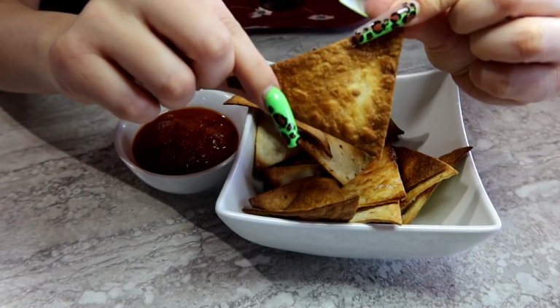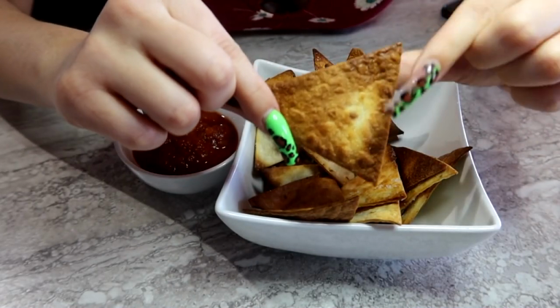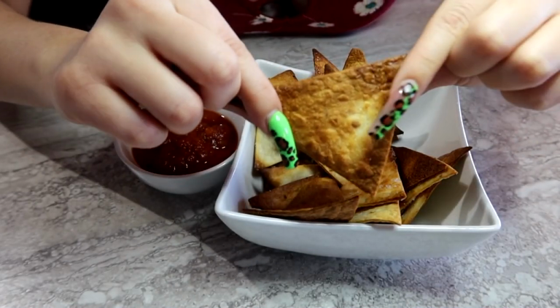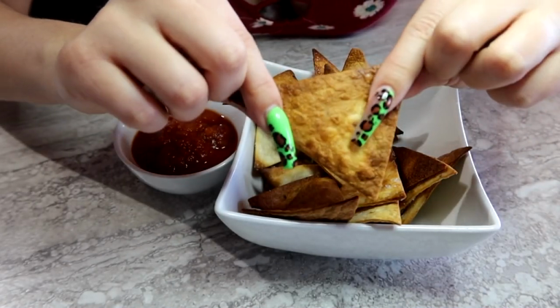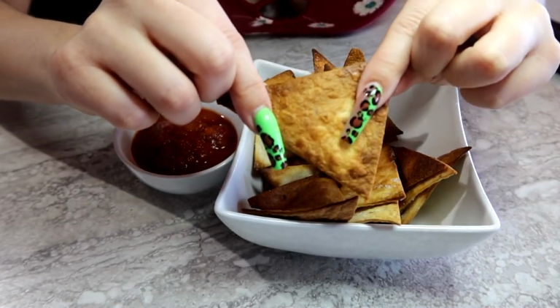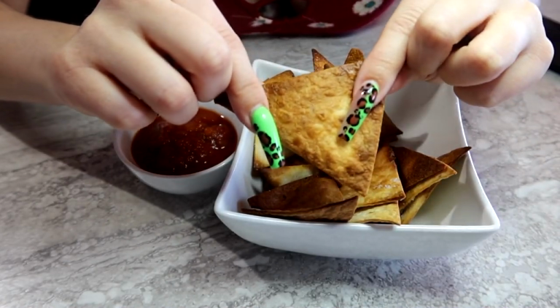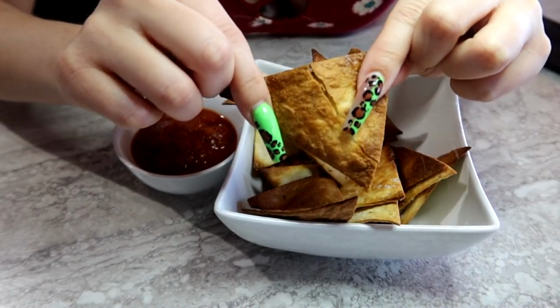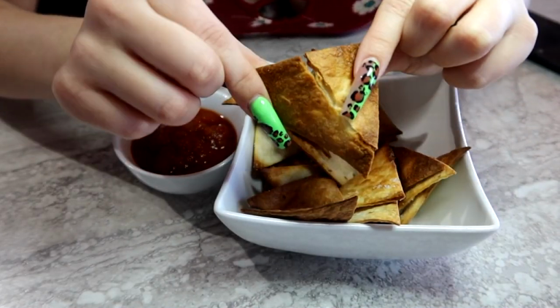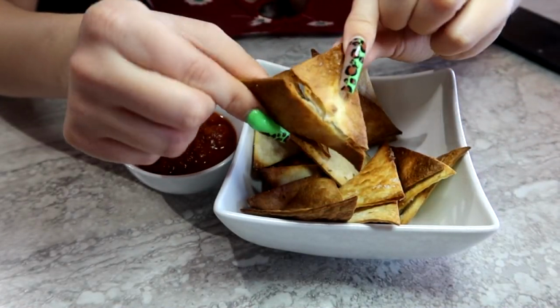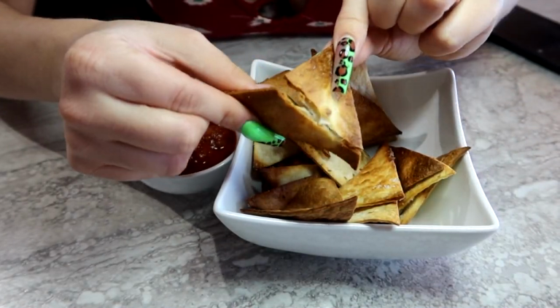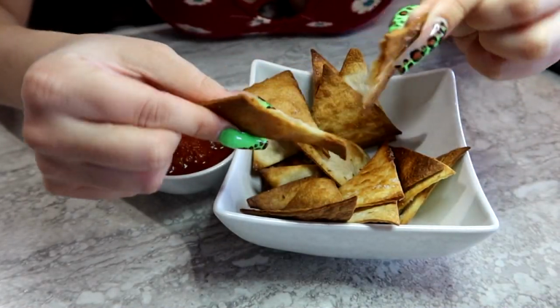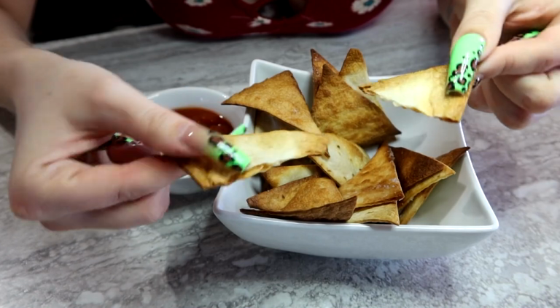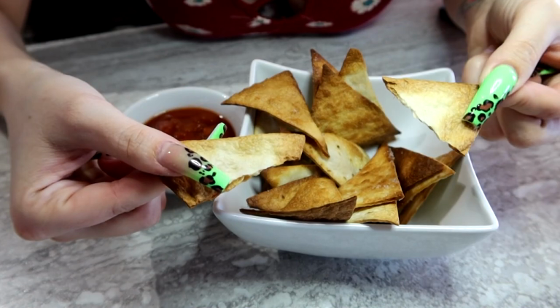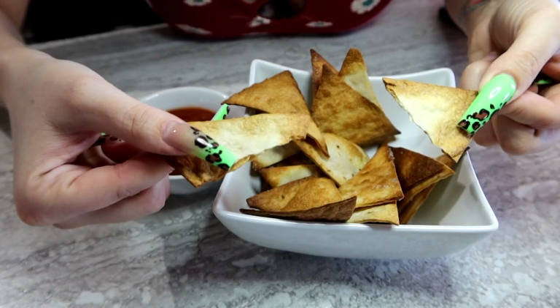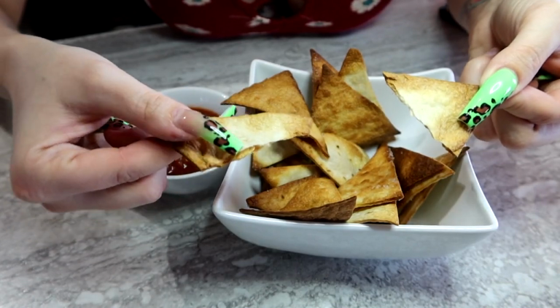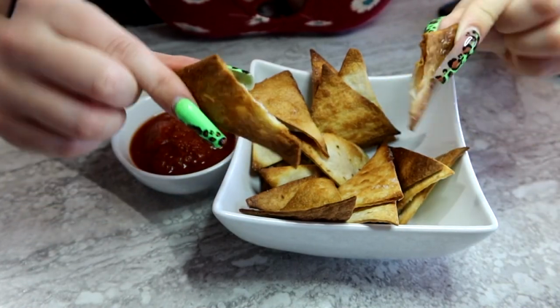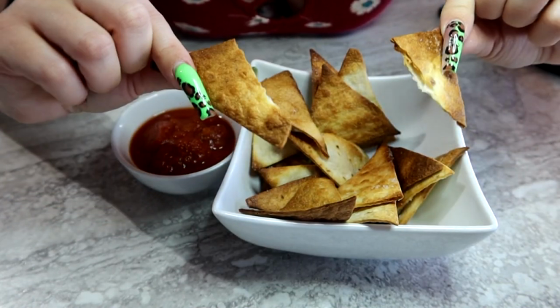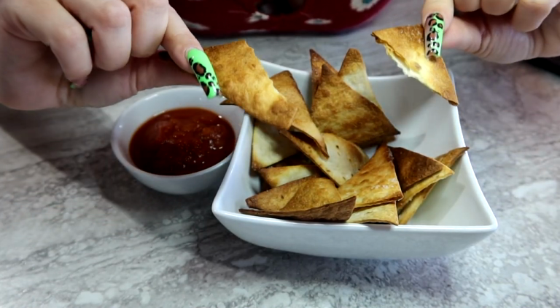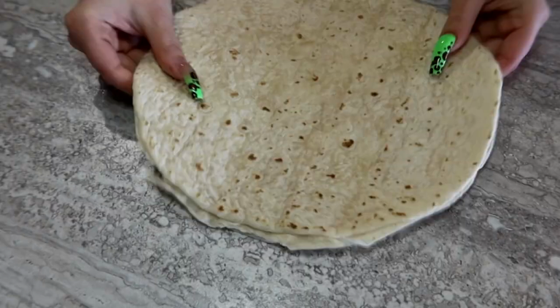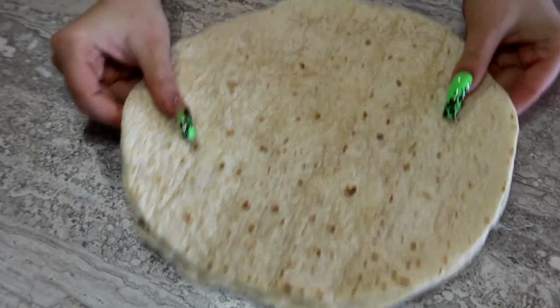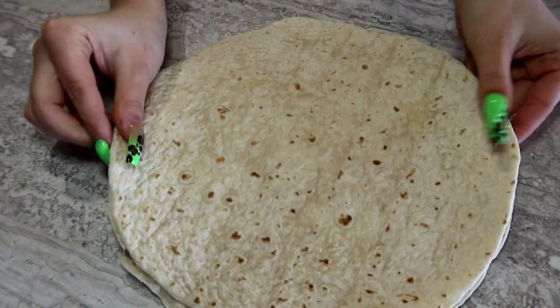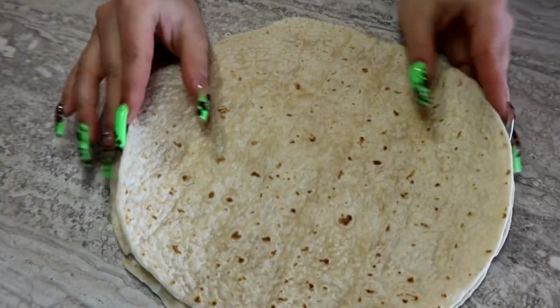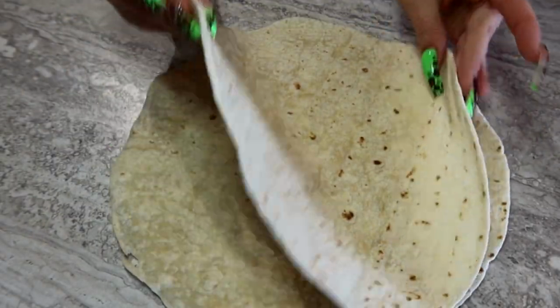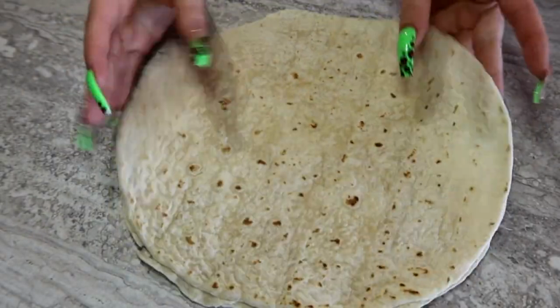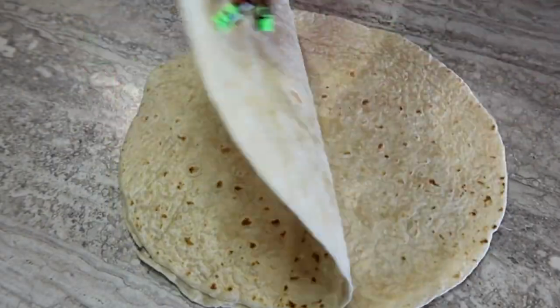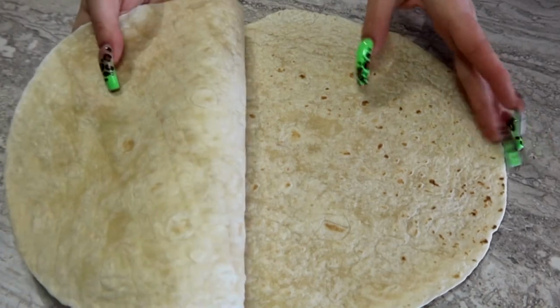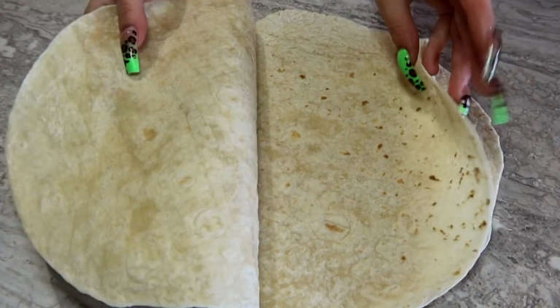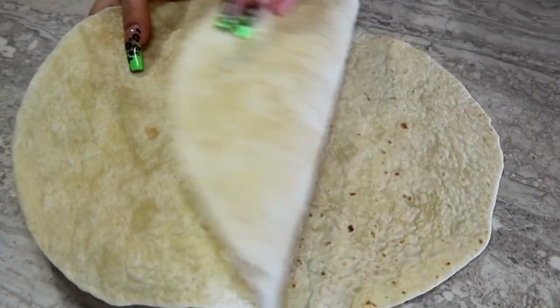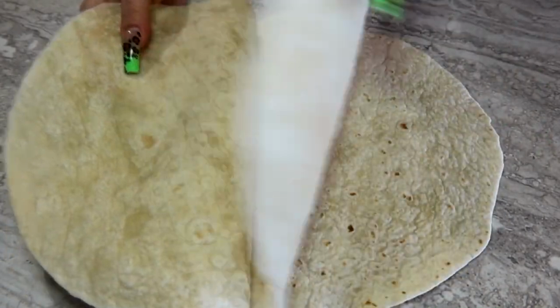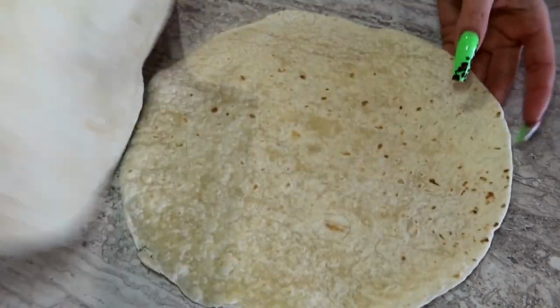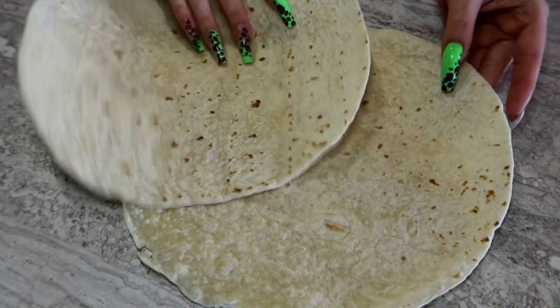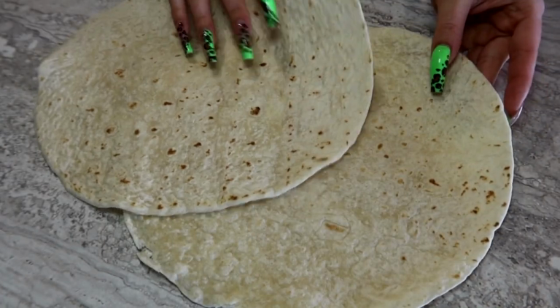Hey everyone! So today I'm going to show you guys how to make these delicious, crispy, air fried tortilla chips. Maybe you bought a pack of tortillas and you only have a couple left over and you don't know what to do with them. Maybe they're not as soft anymore and you need something to do with them.